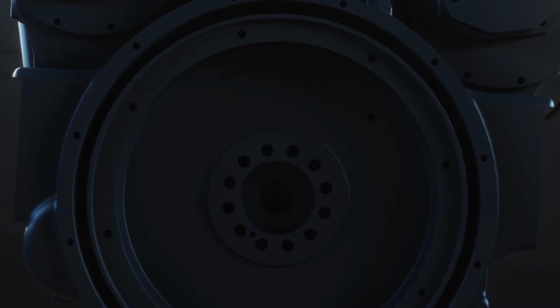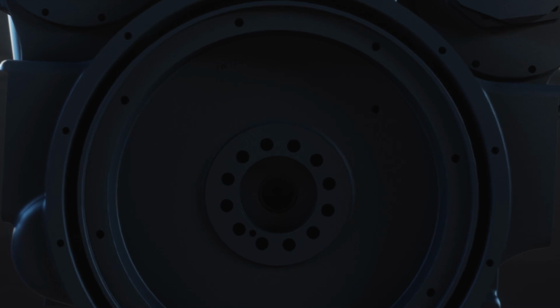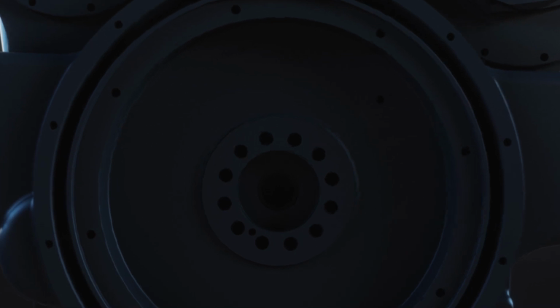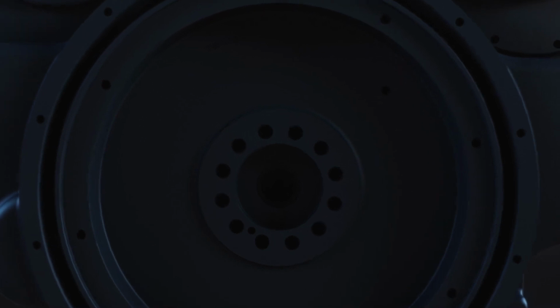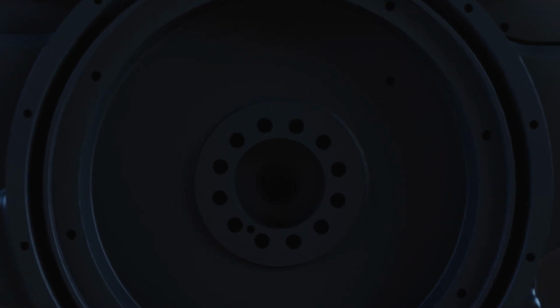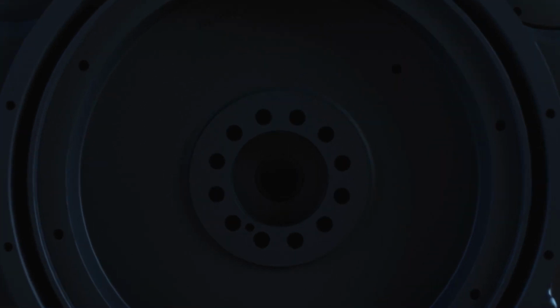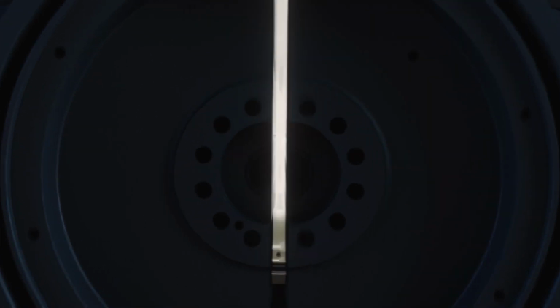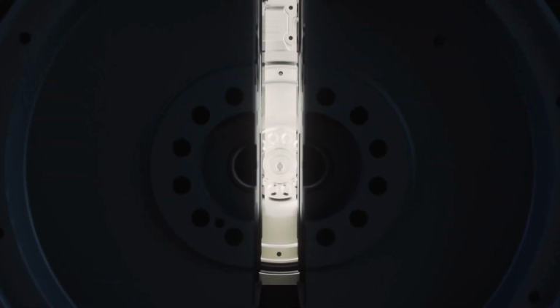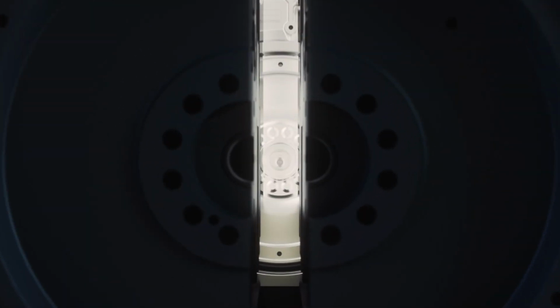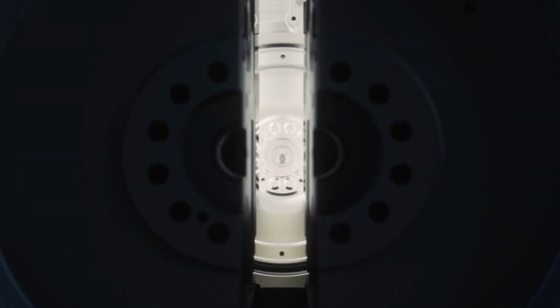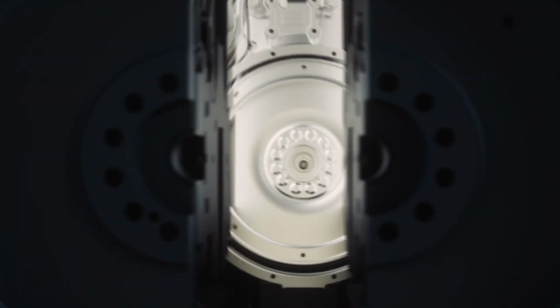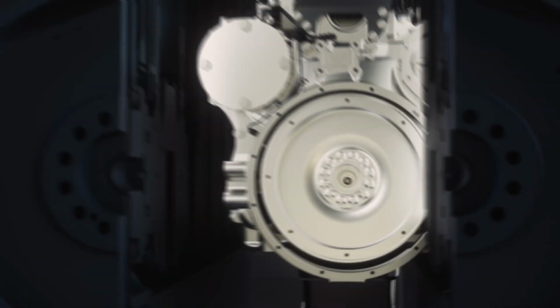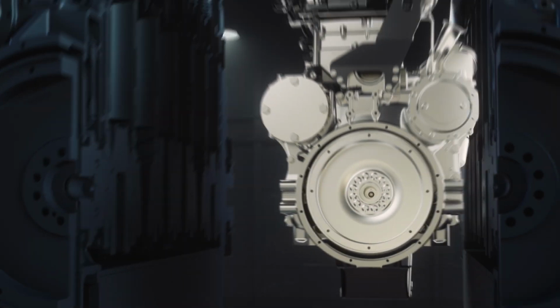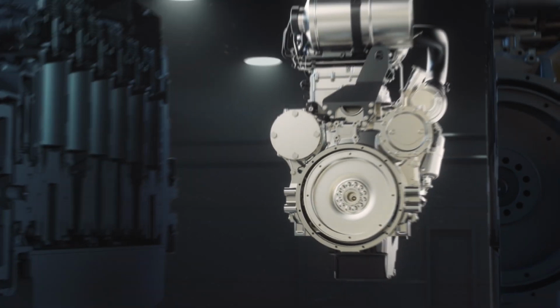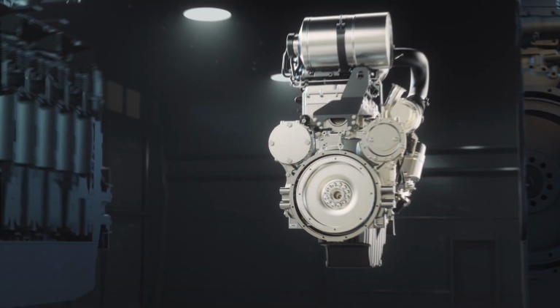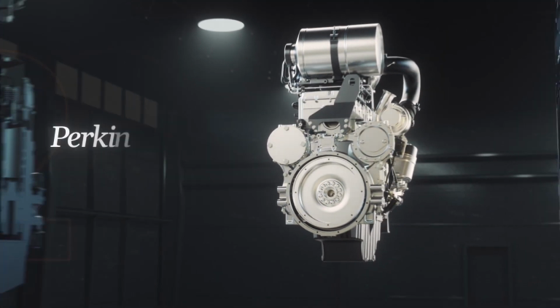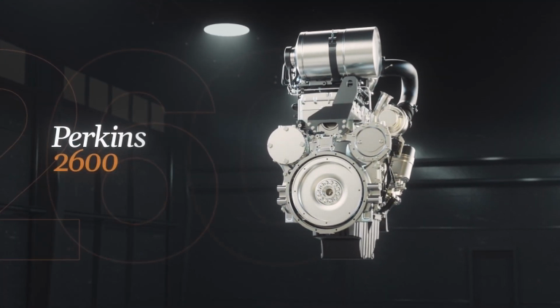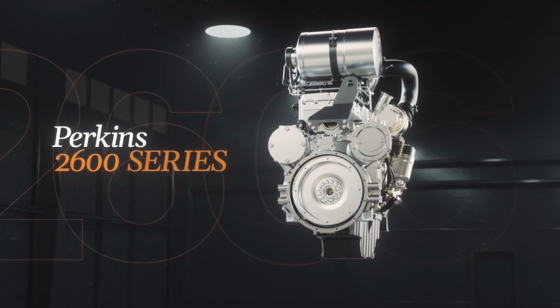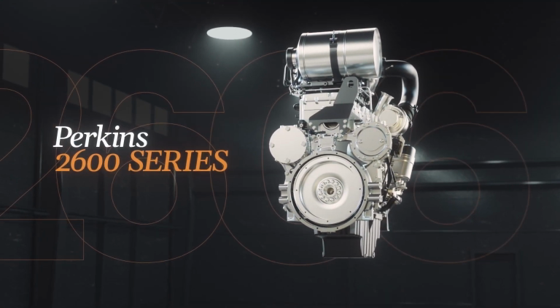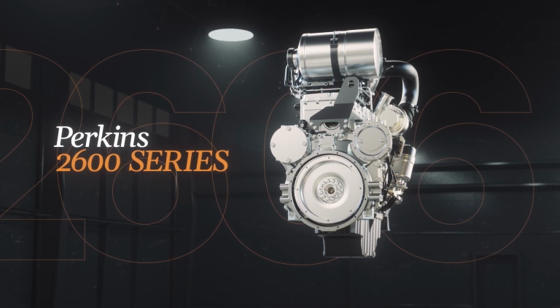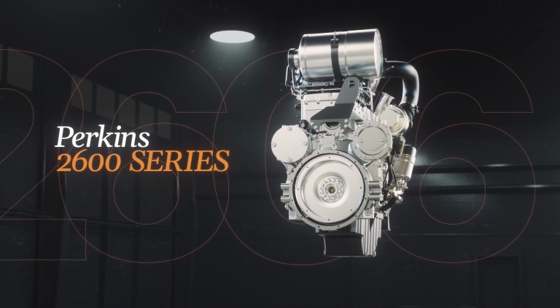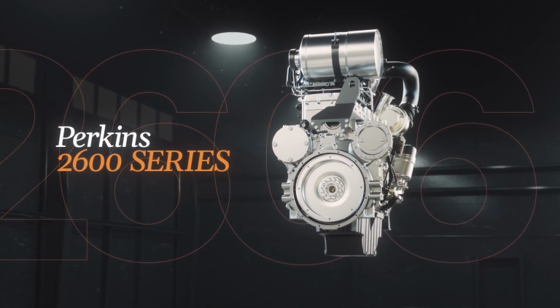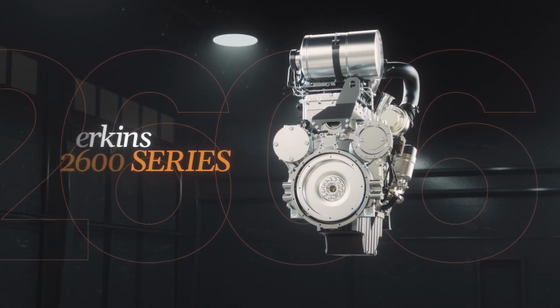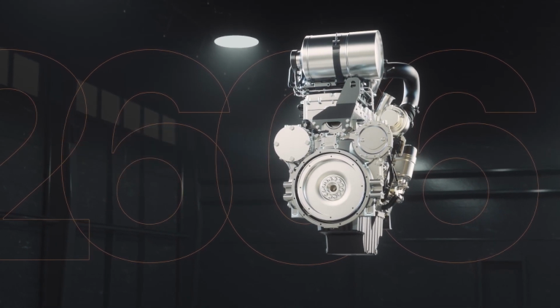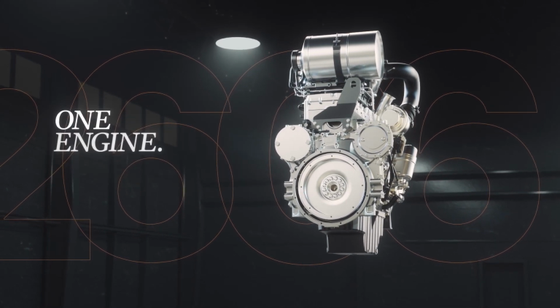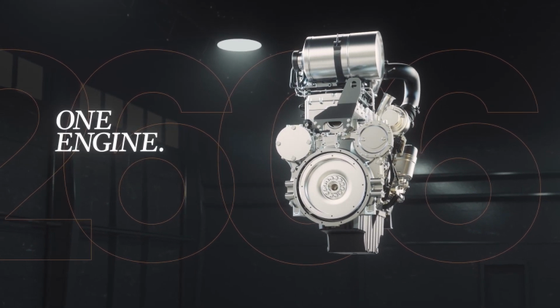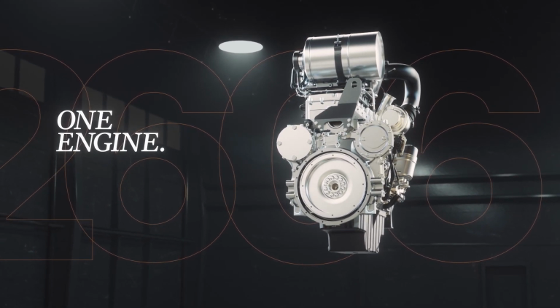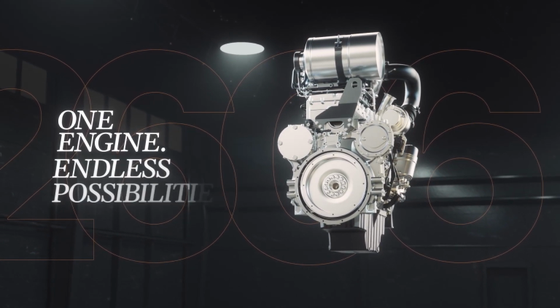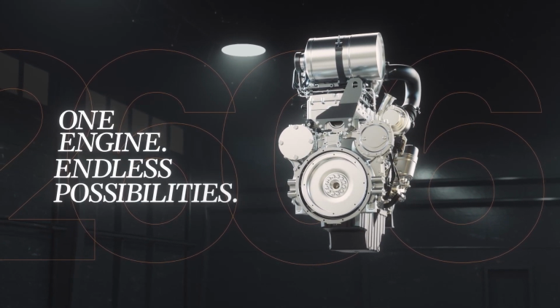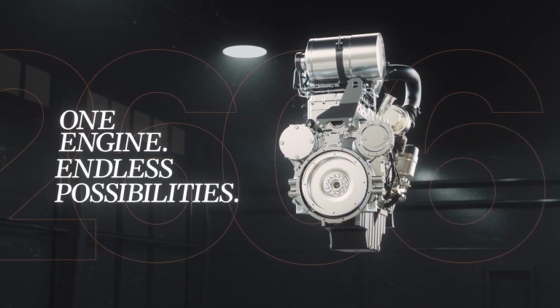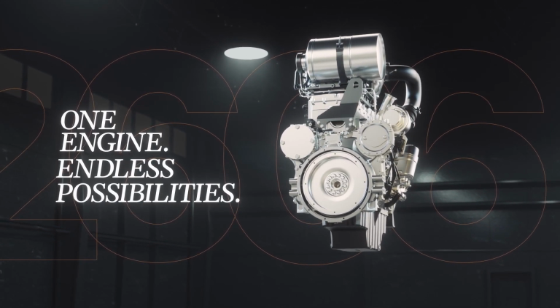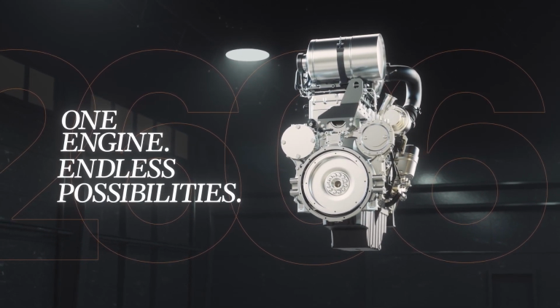To find the answer, we looked within. Introducing the new Perkins 2600 series — one engine to power endless possibilities.